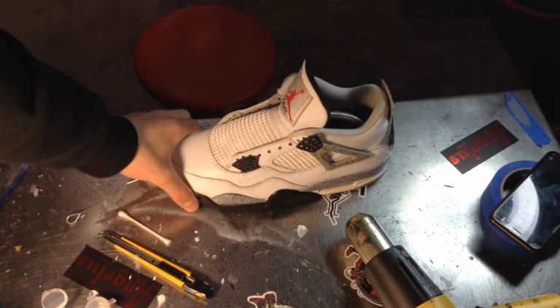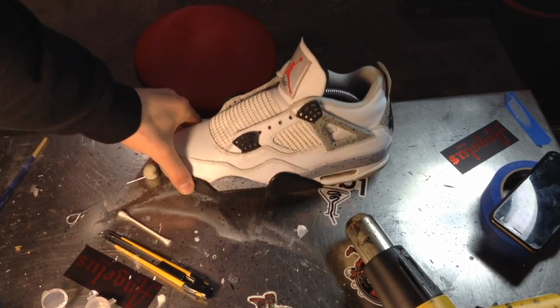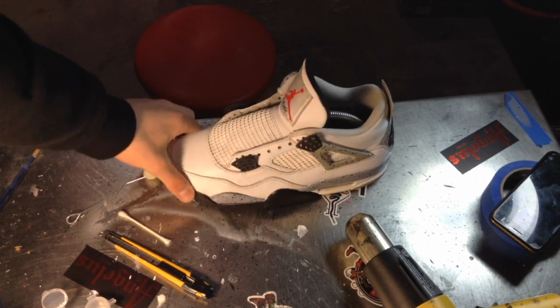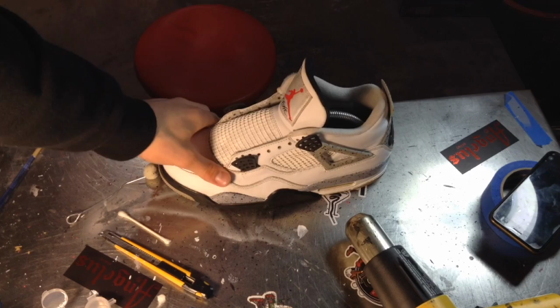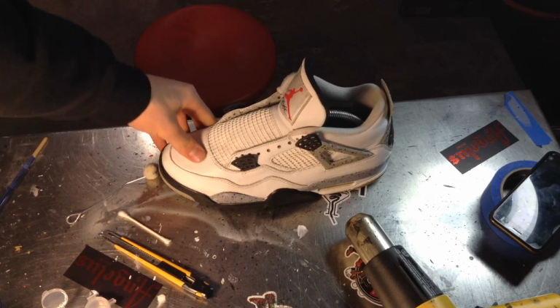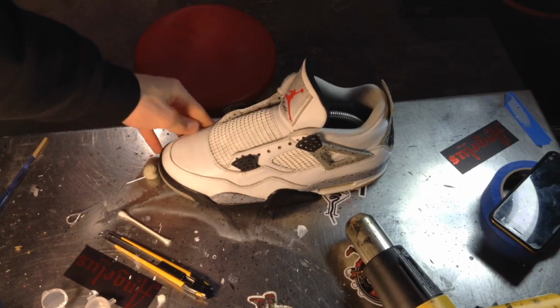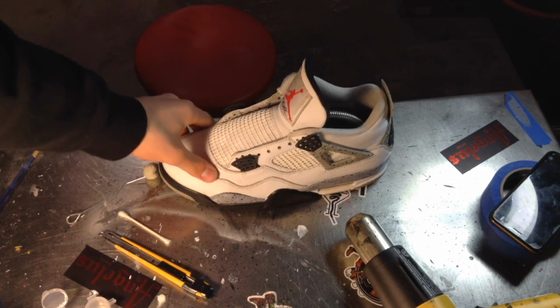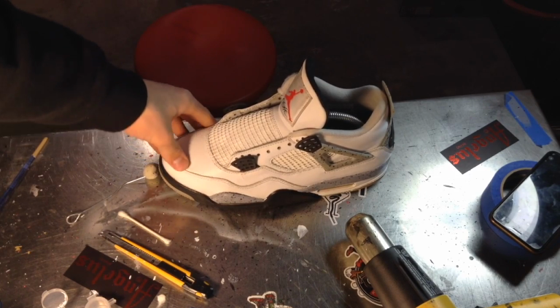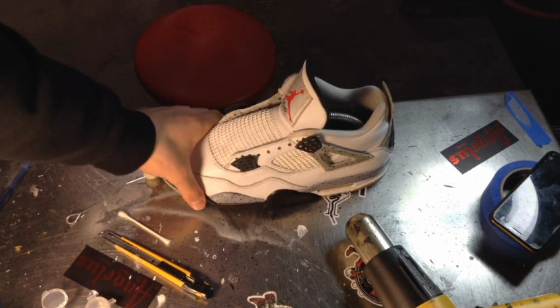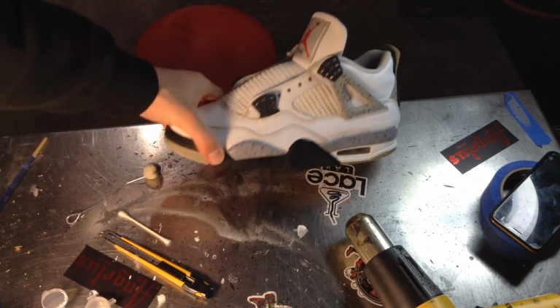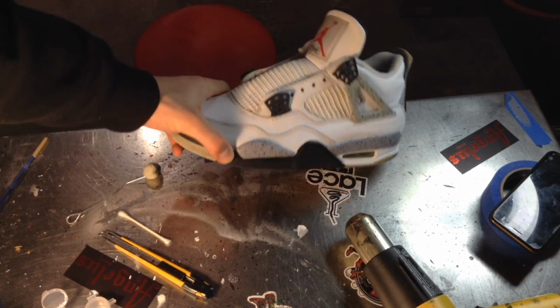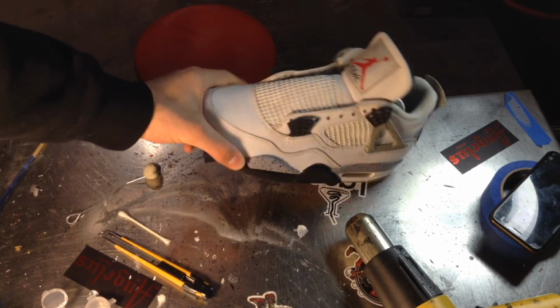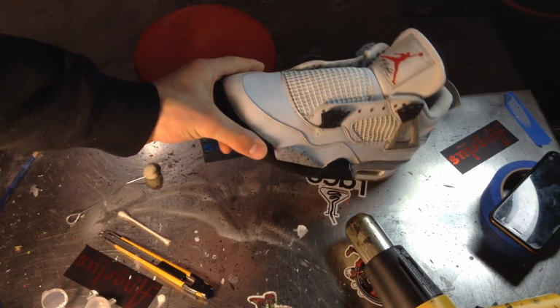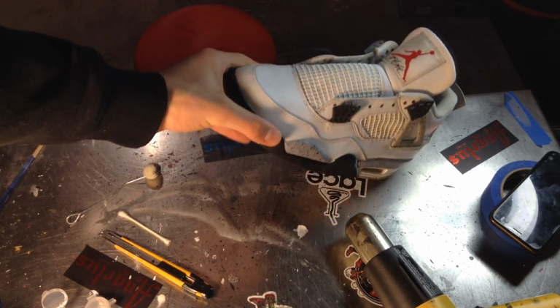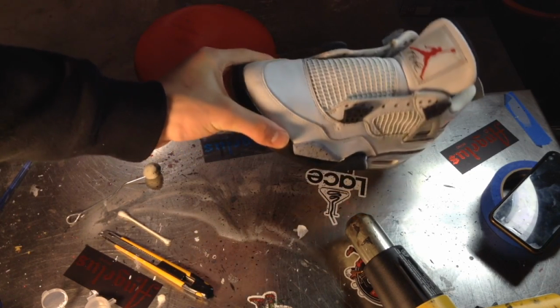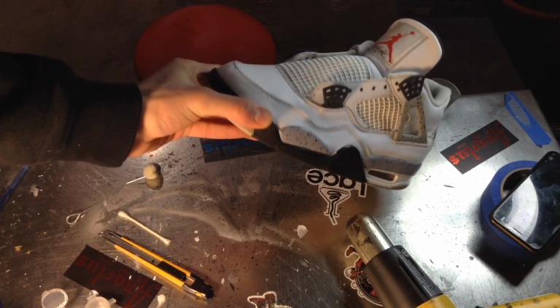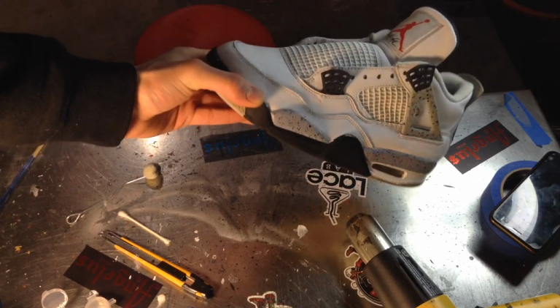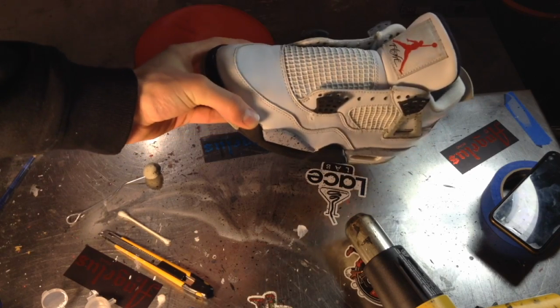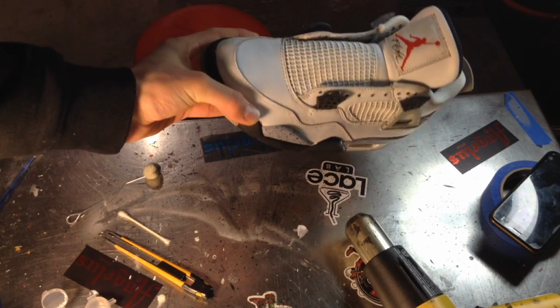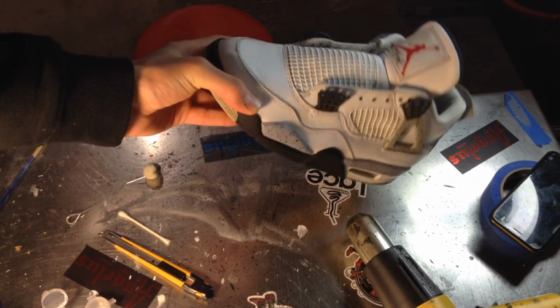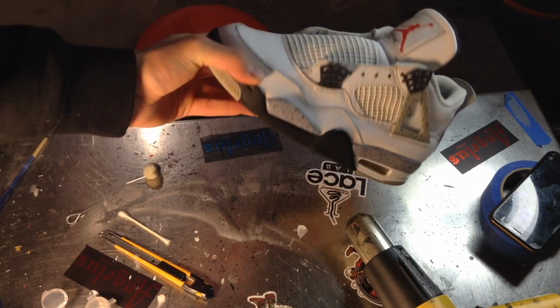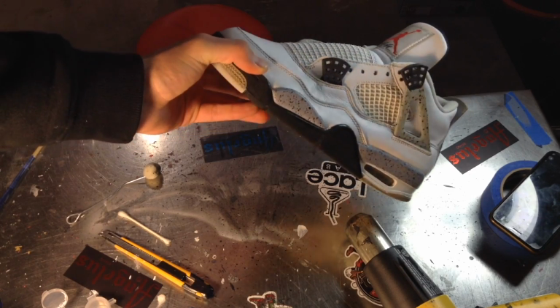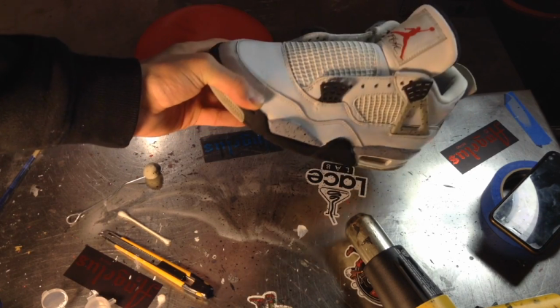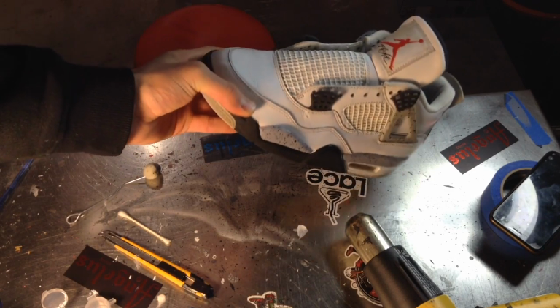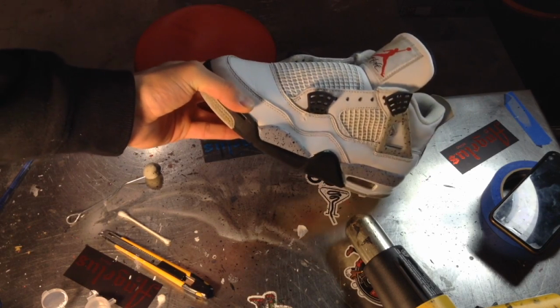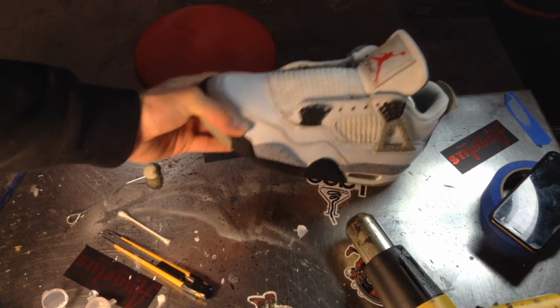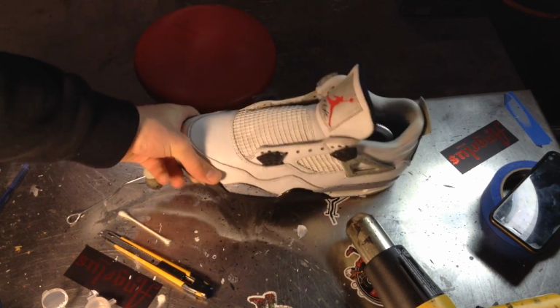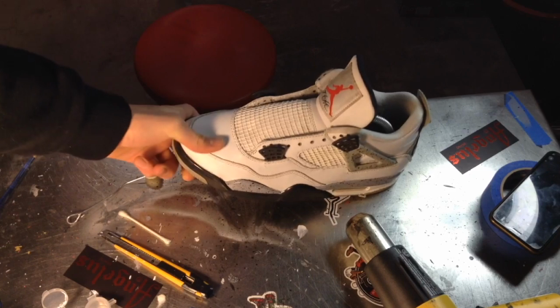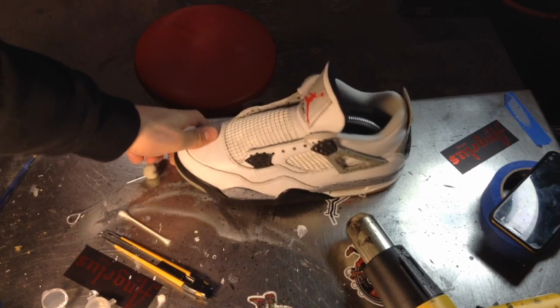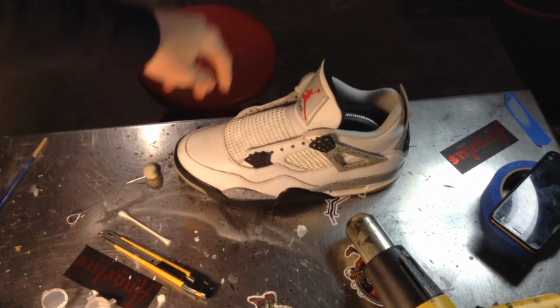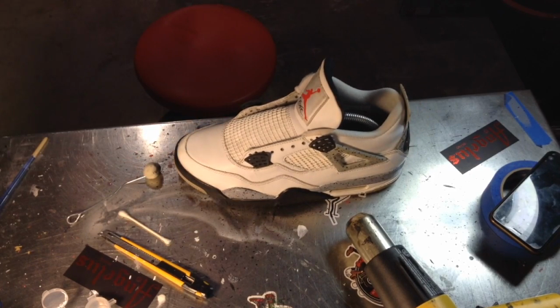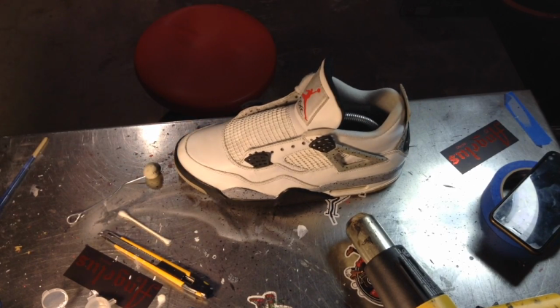Now we're on to the next step — we're going to get the creases out of the toe box, which we're doing after painting. As it gets warm, some of the paint will sink into the crease spots and hopefully help take them away too.